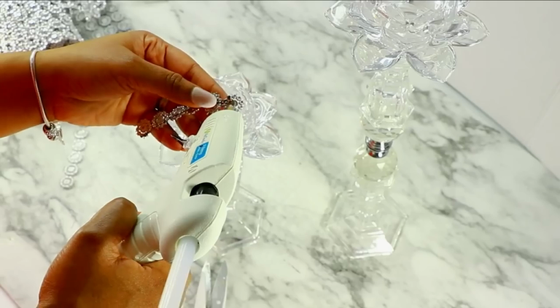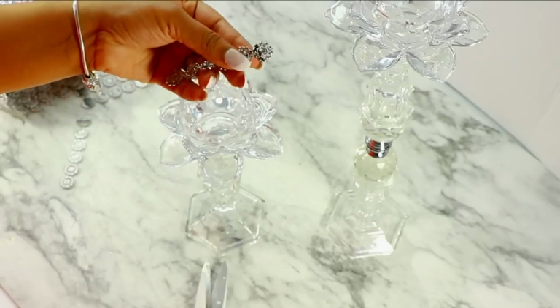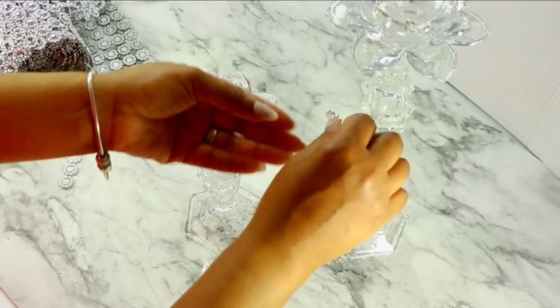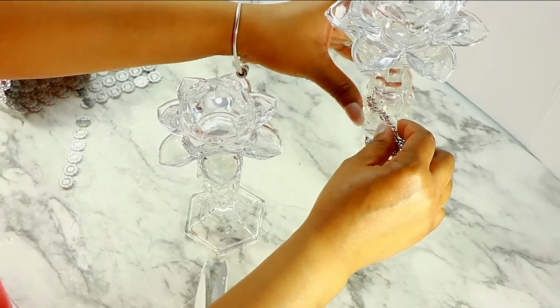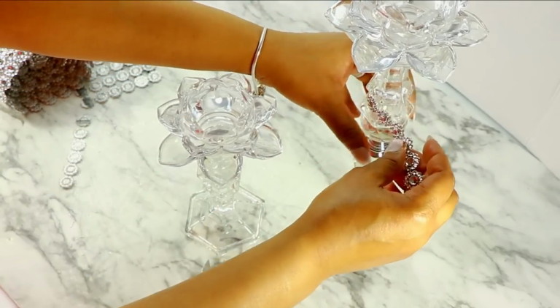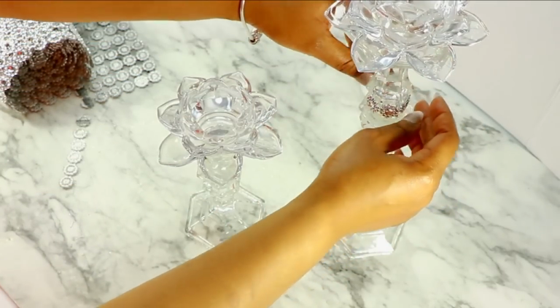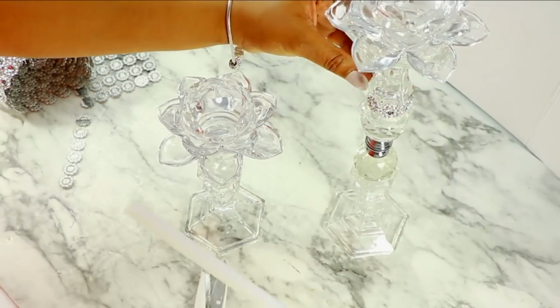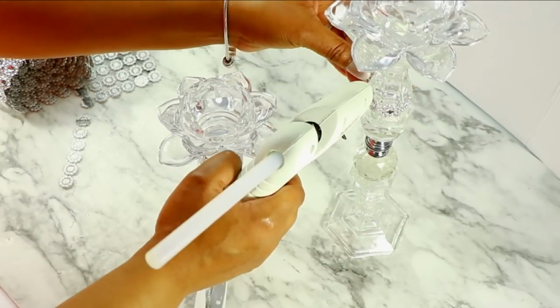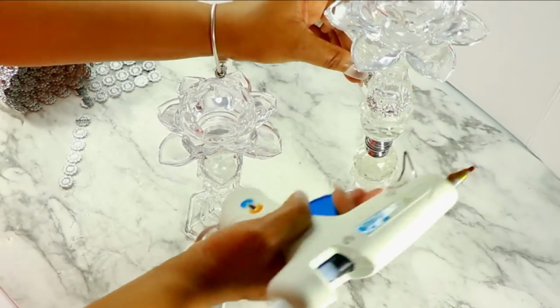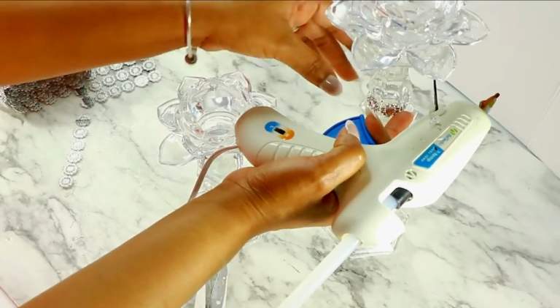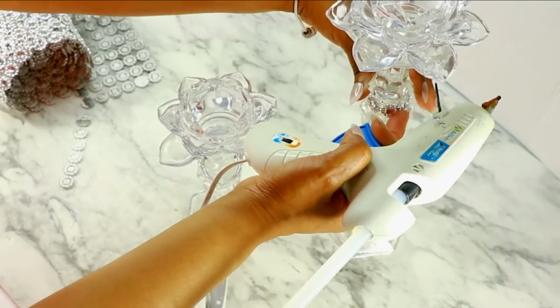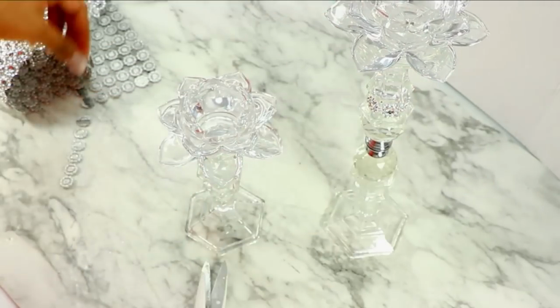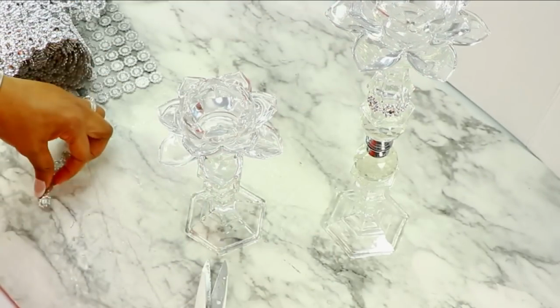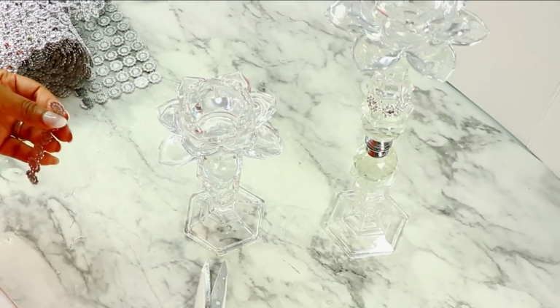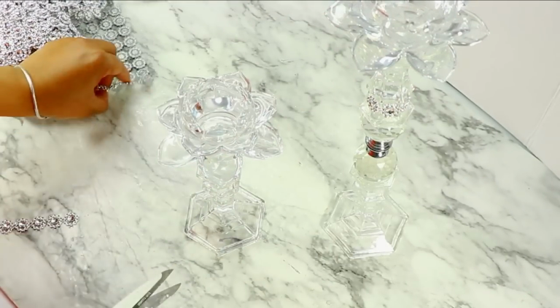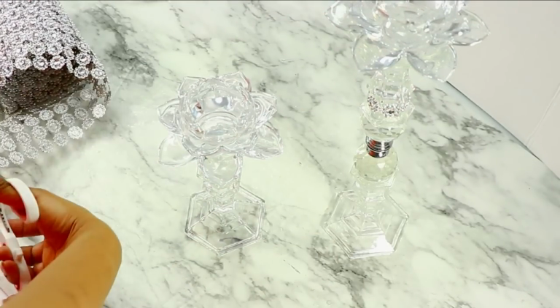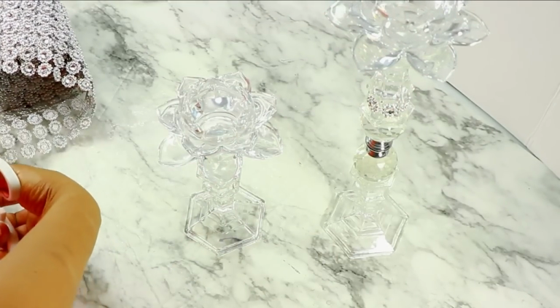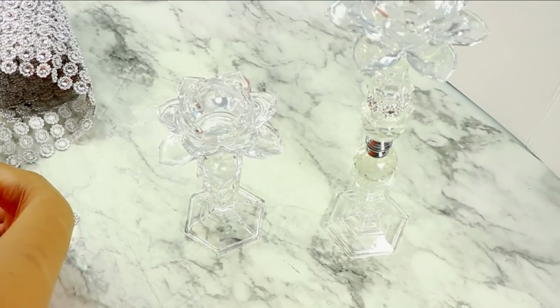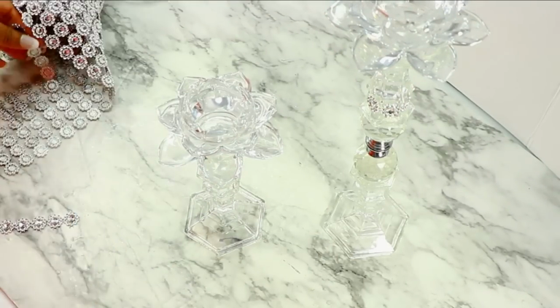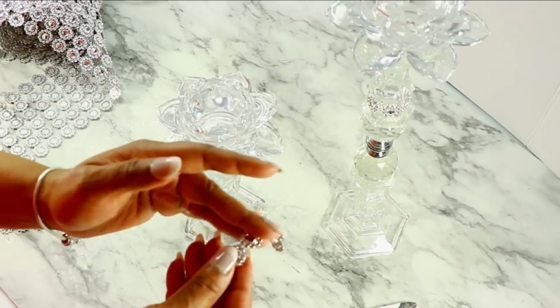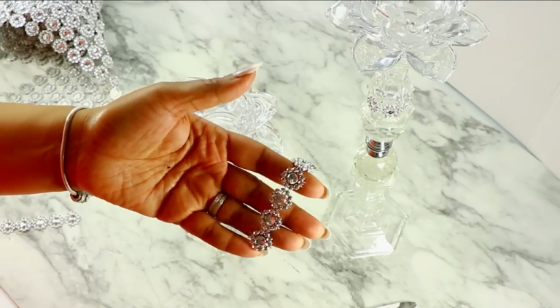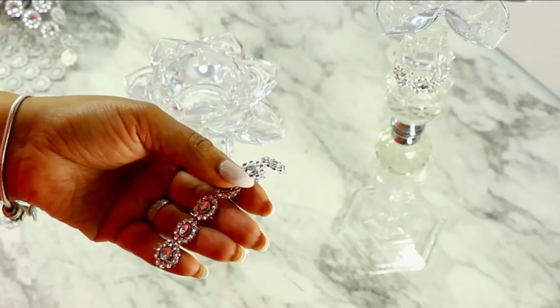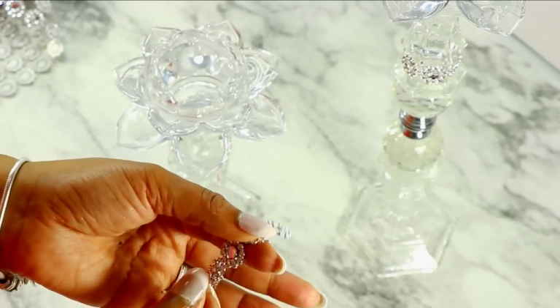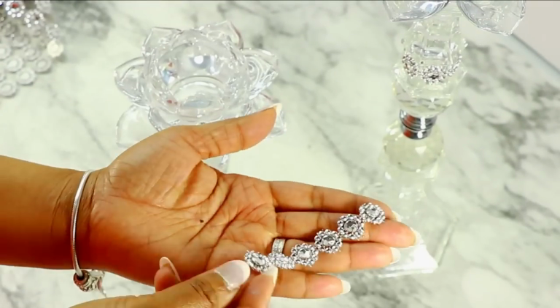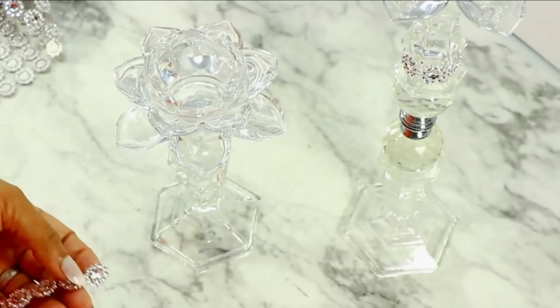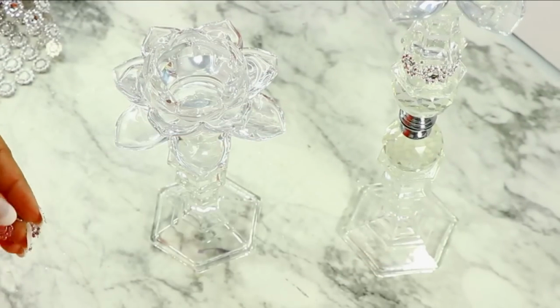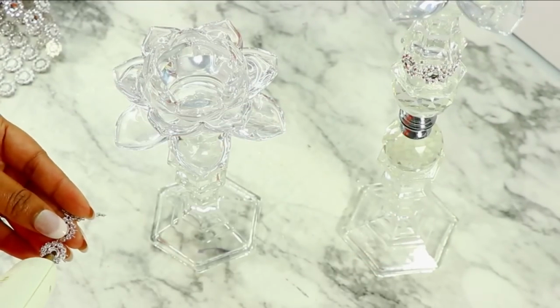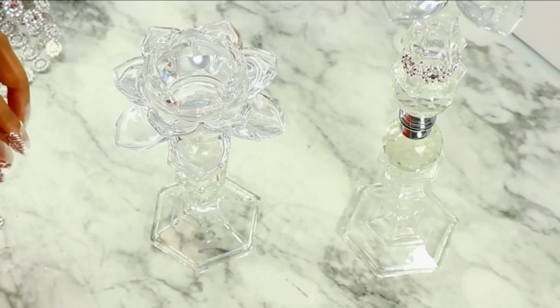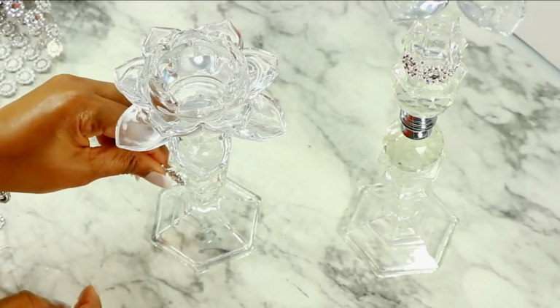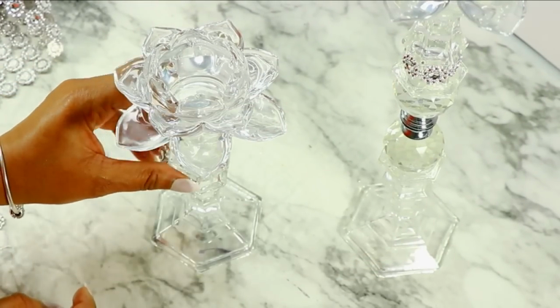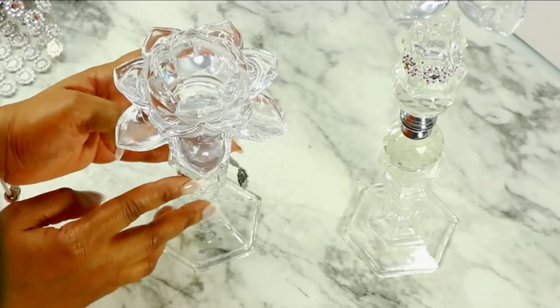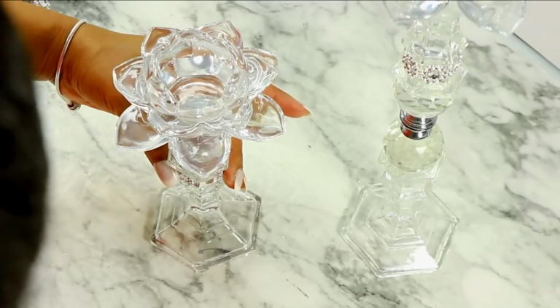Just so this would blend really well with all the crystal stuff that I have, I am using my flower mesh. I'm just going to add it in various places just to add a touch of silver to it so that everything kind of goes together.